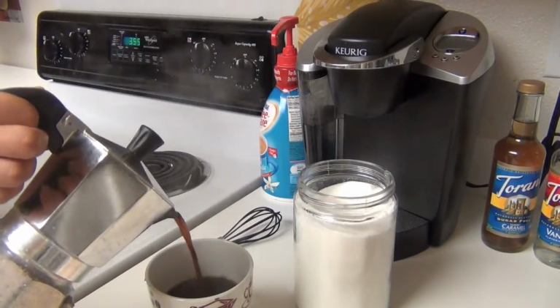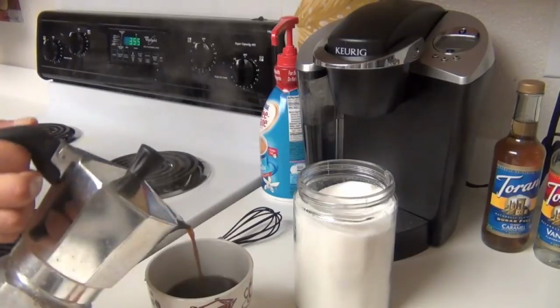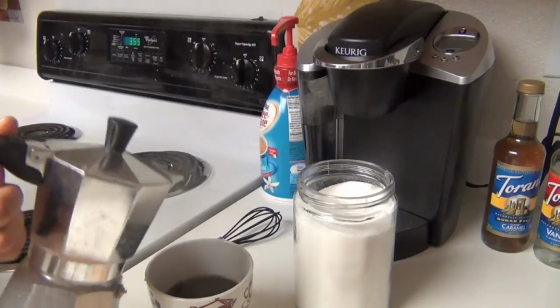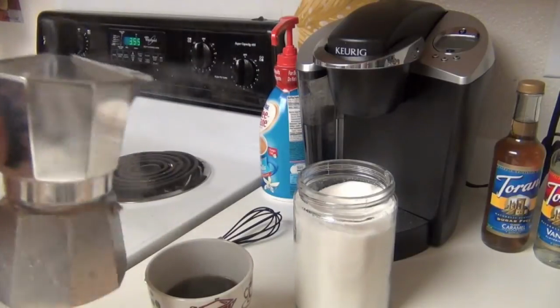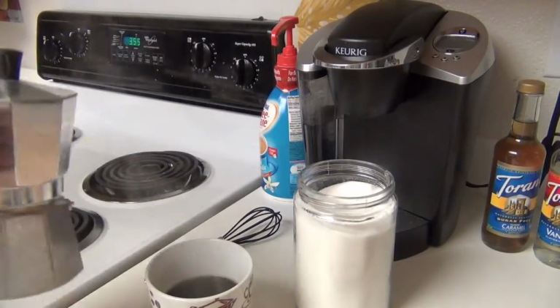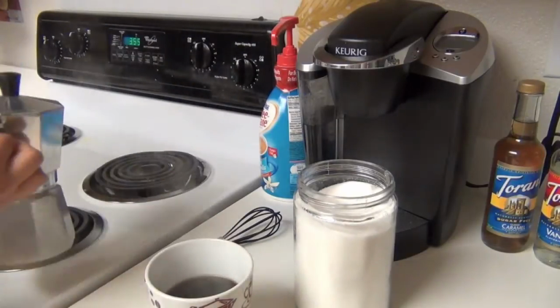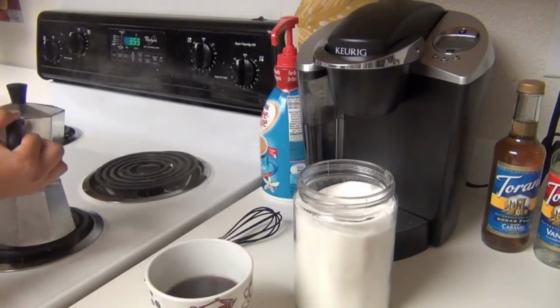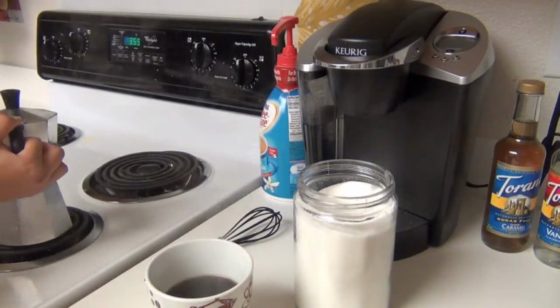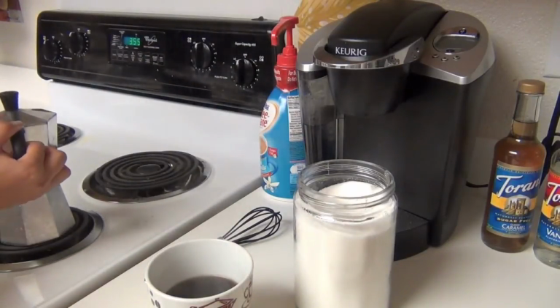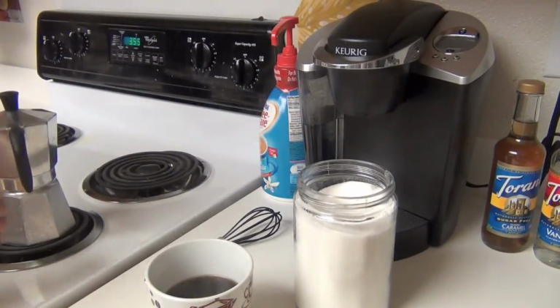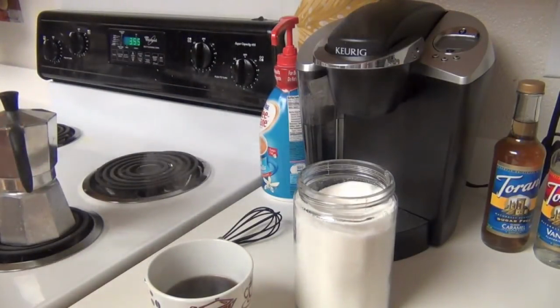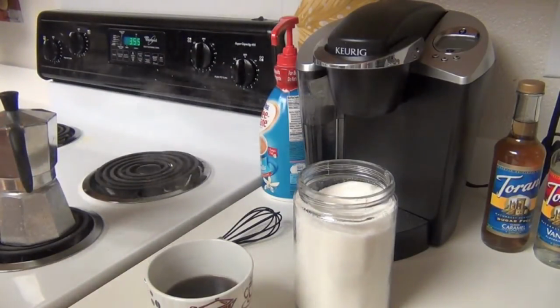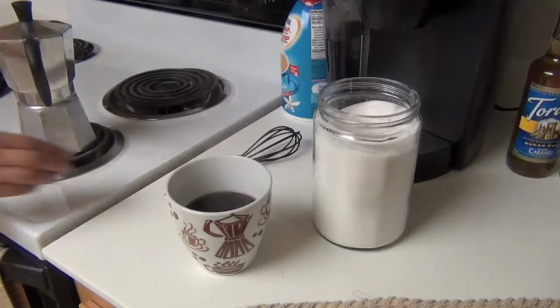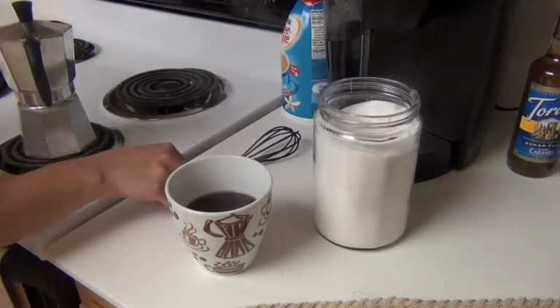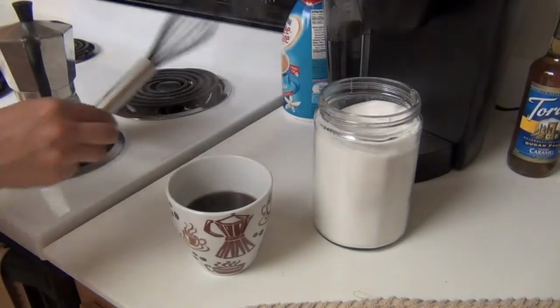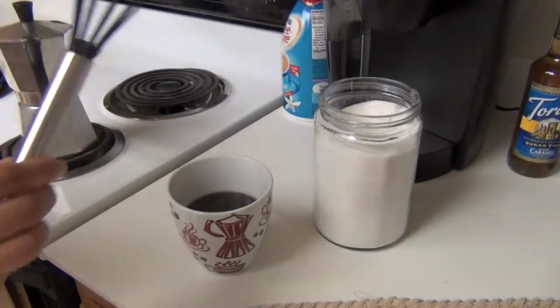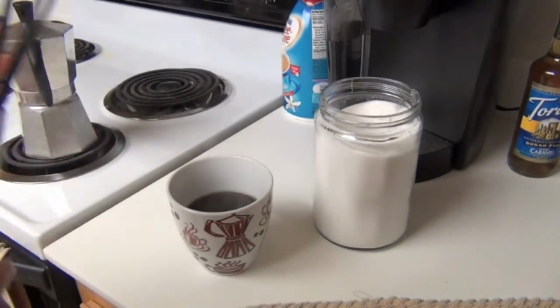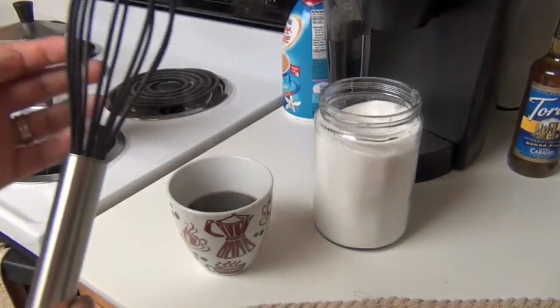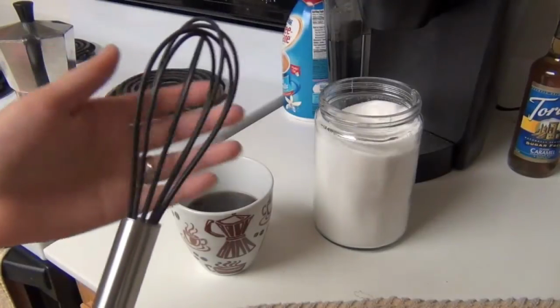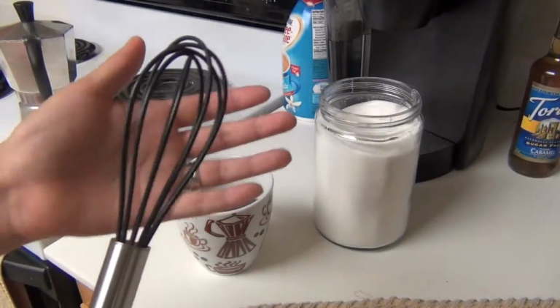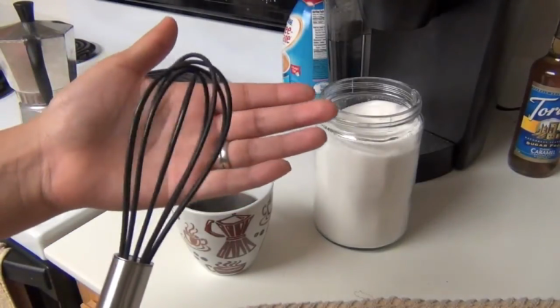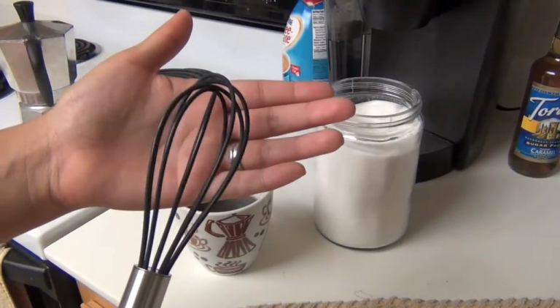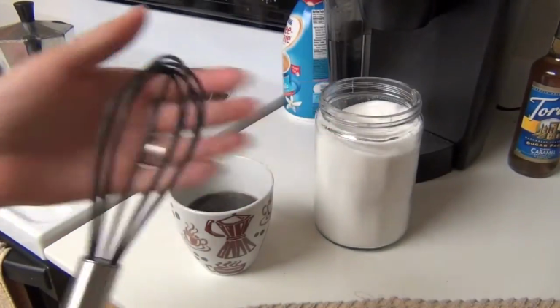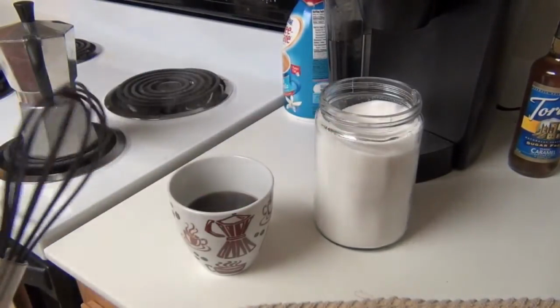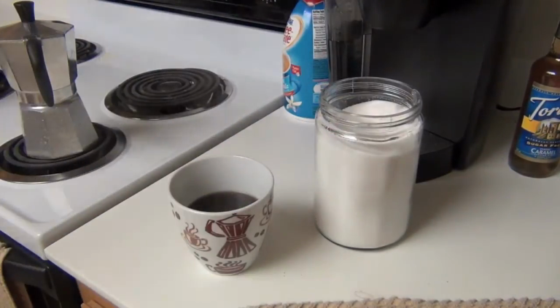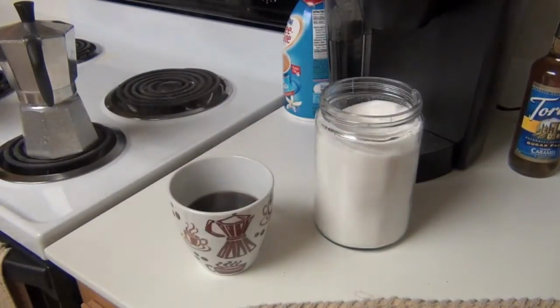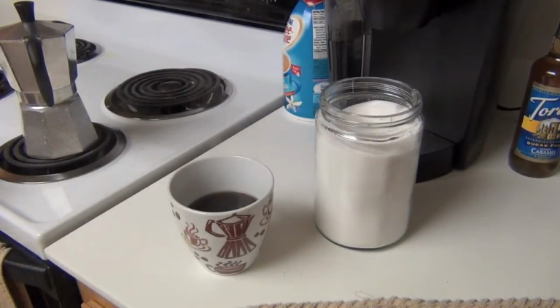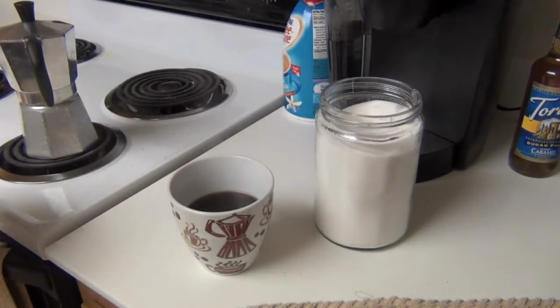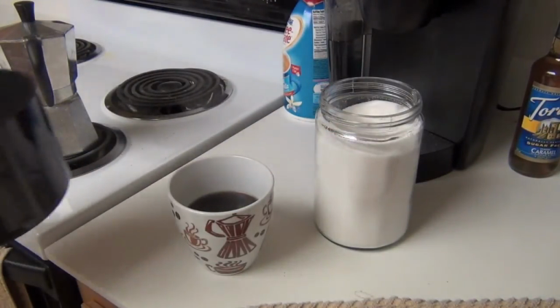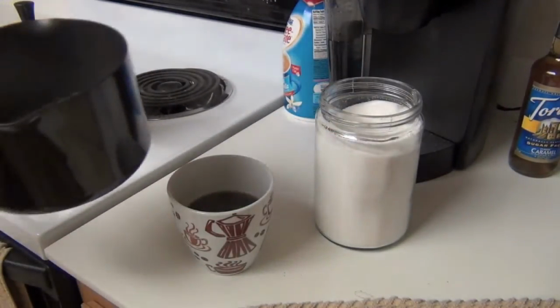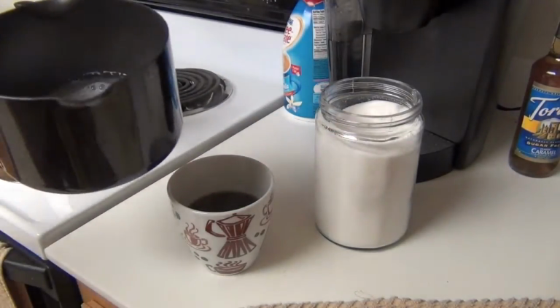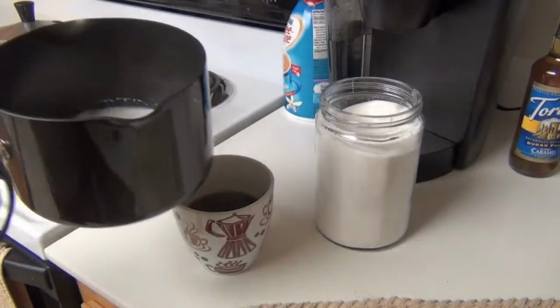From this coffee kettle, I'm going to pour in like three-fourths of the way up. This is a big cup so it doesn't look that much. Then I use my whisk that does not scratch my non-stick pot that has my milk in it.